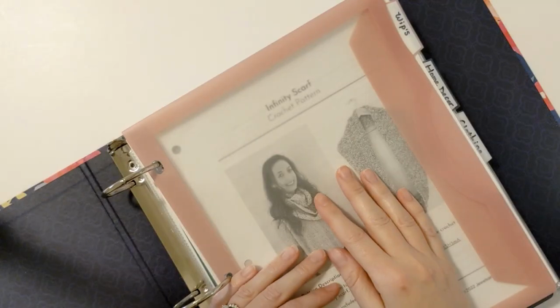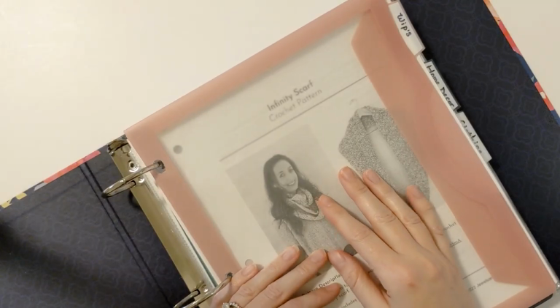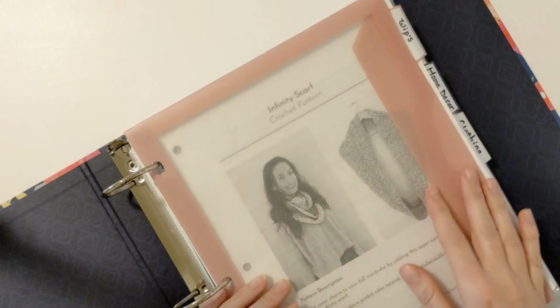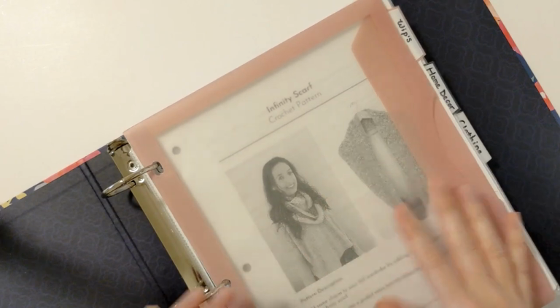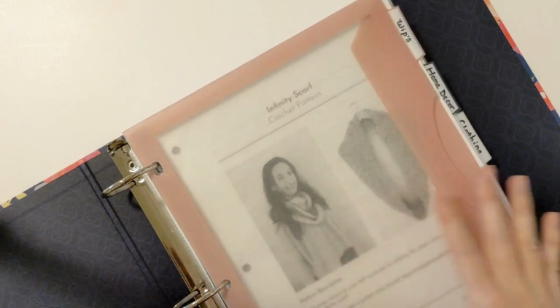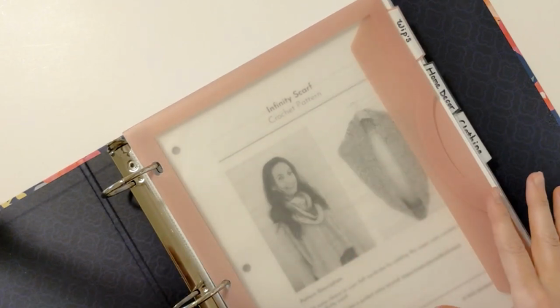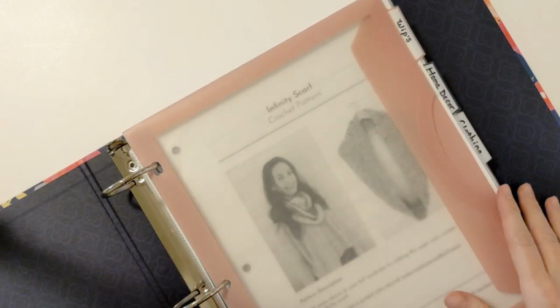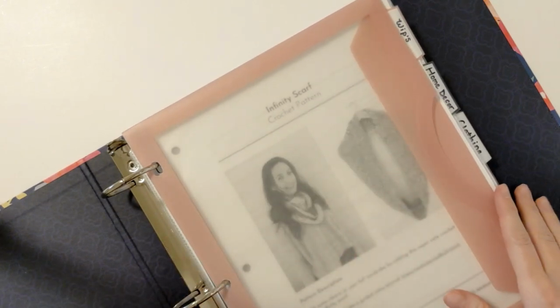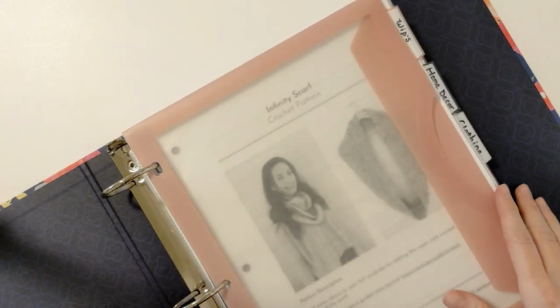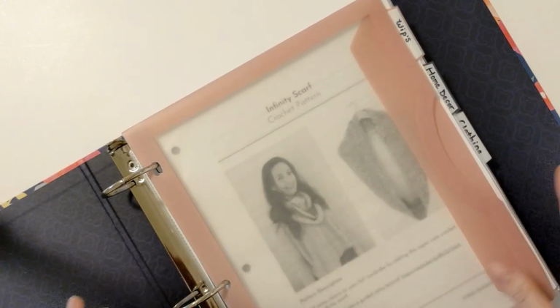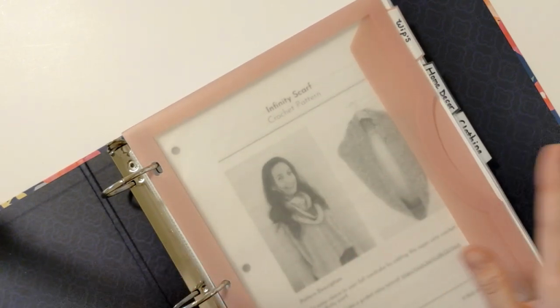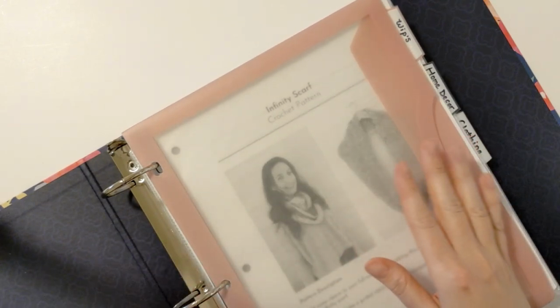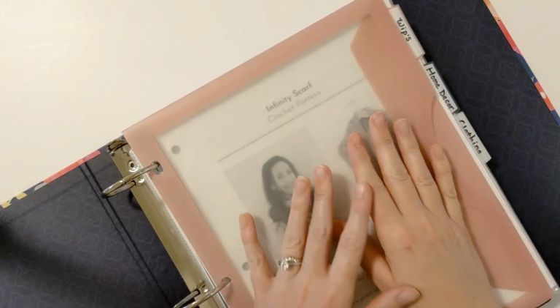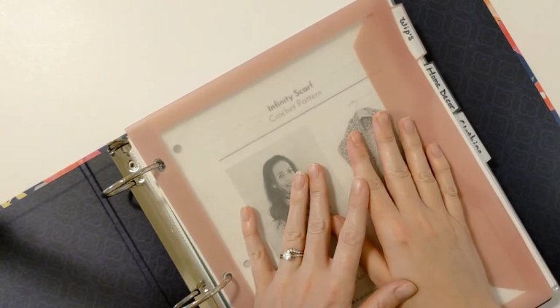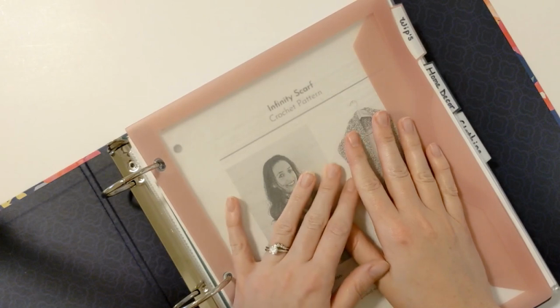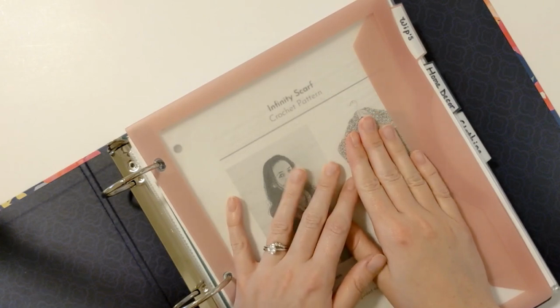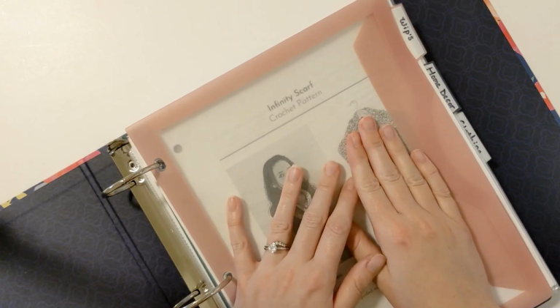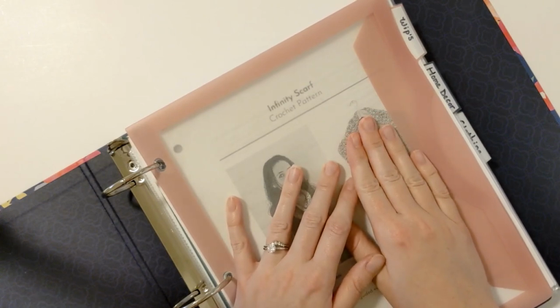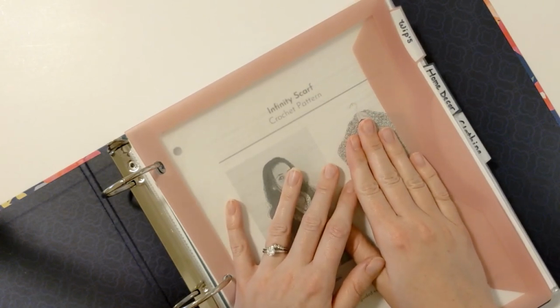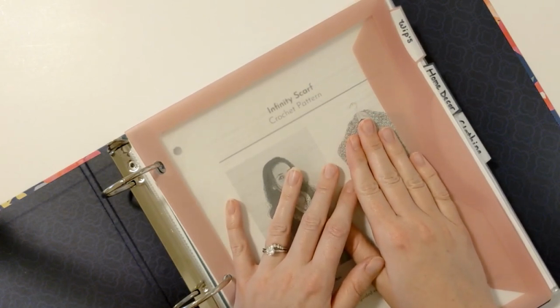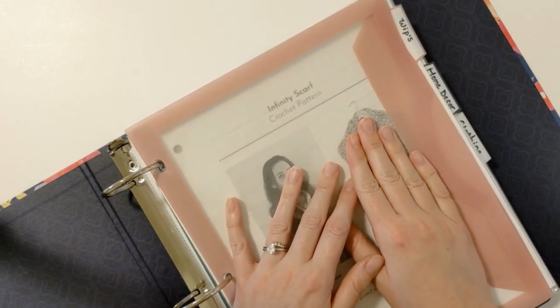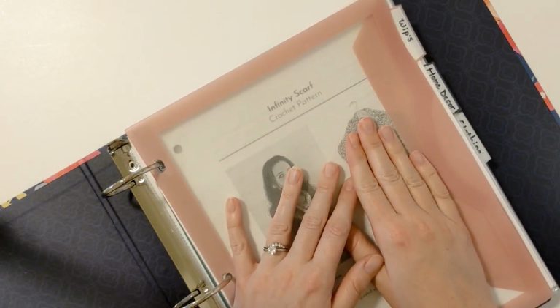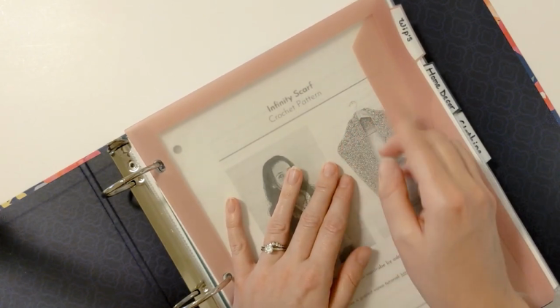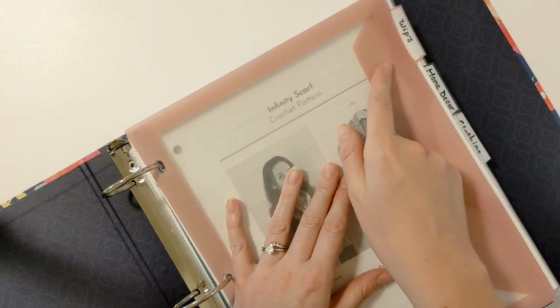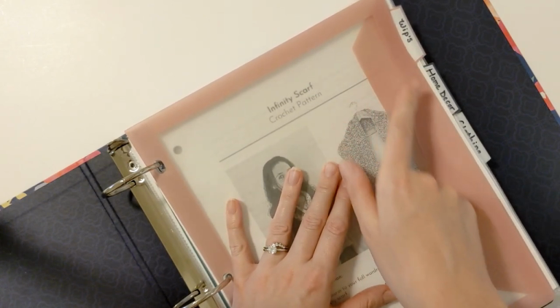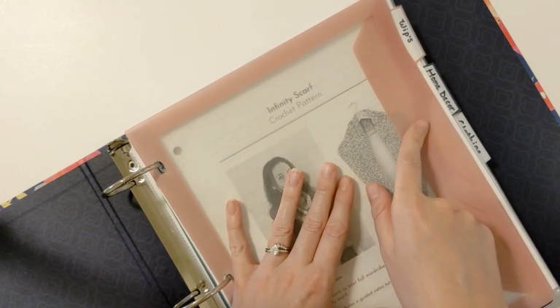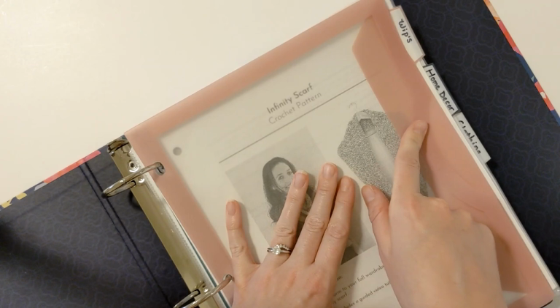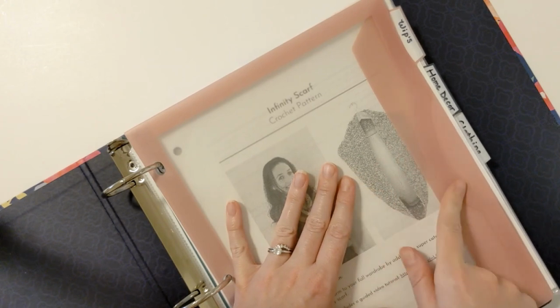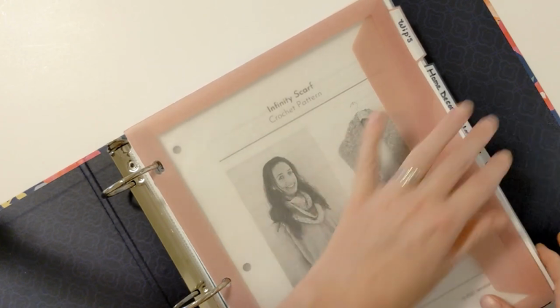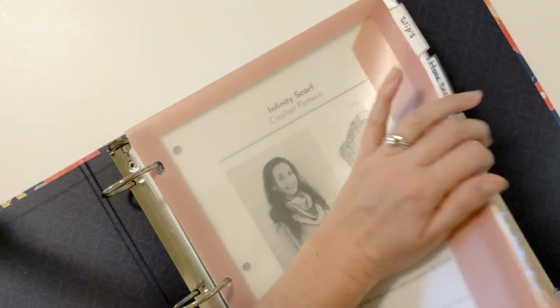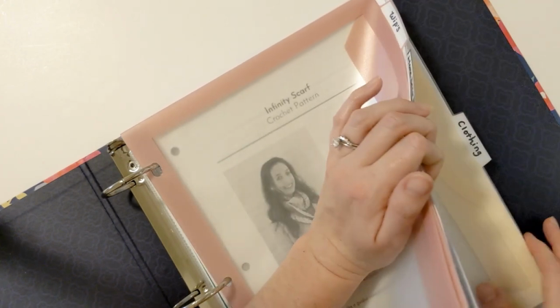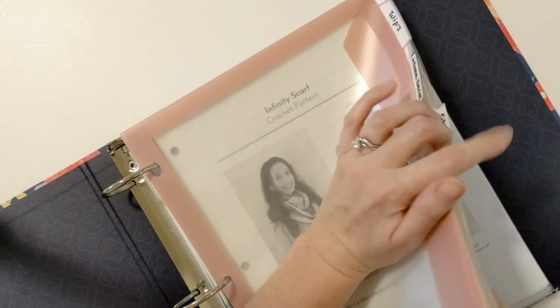Here's how I've organized all my crochet patterns. I actually split up all my patterns into four different categories, and my categories are WIPs, home decor, clothing, and accessories.